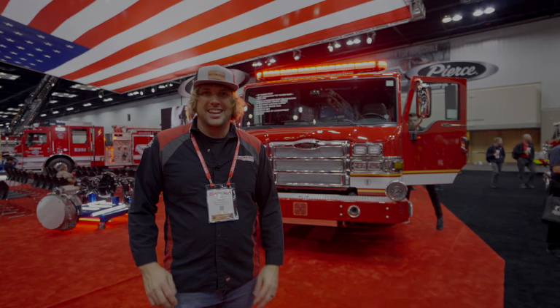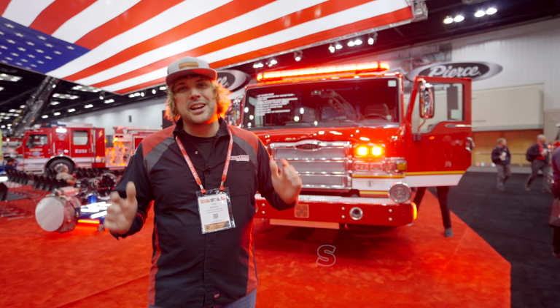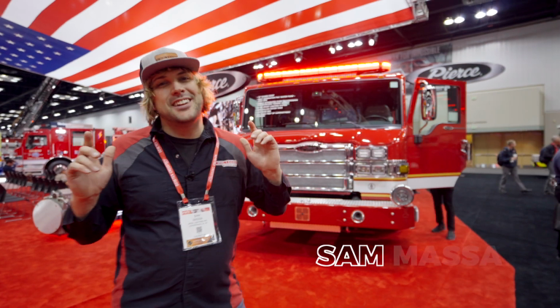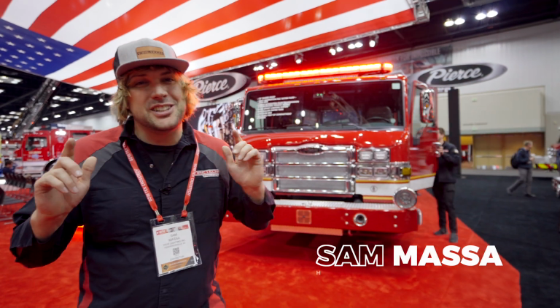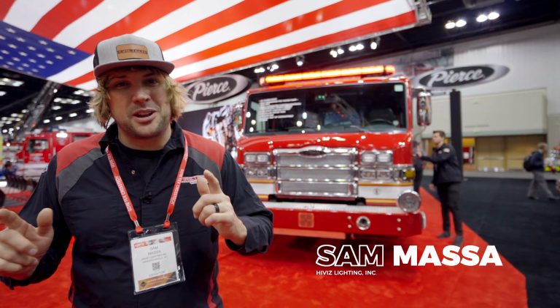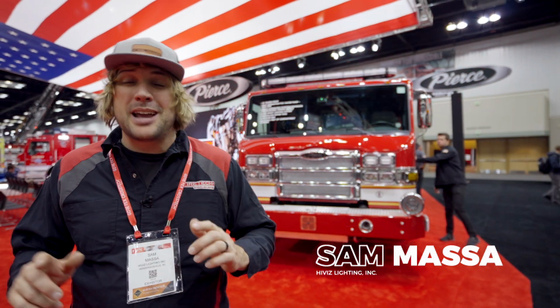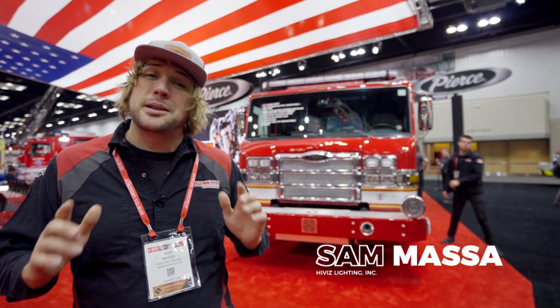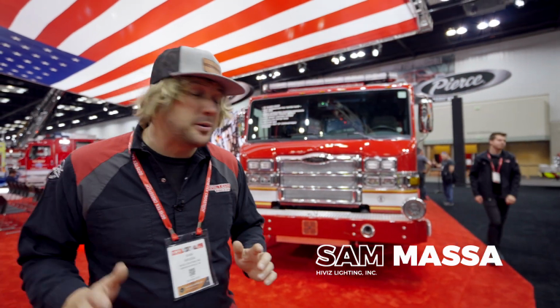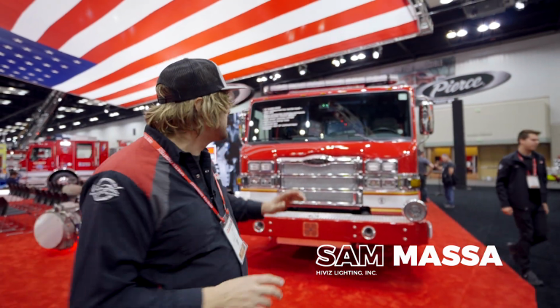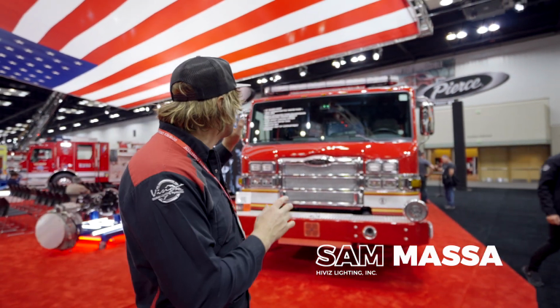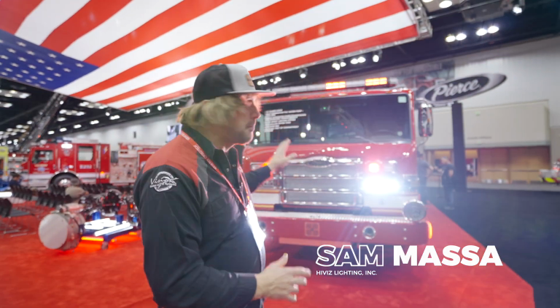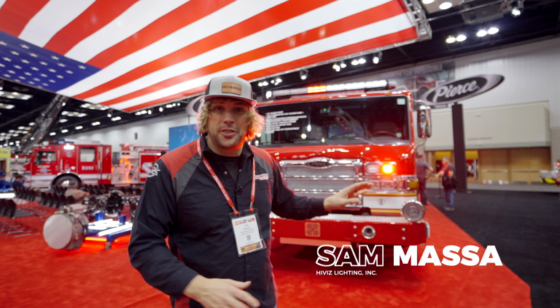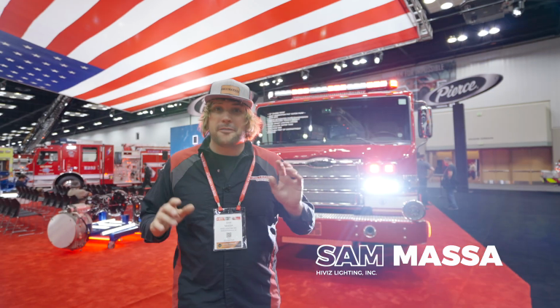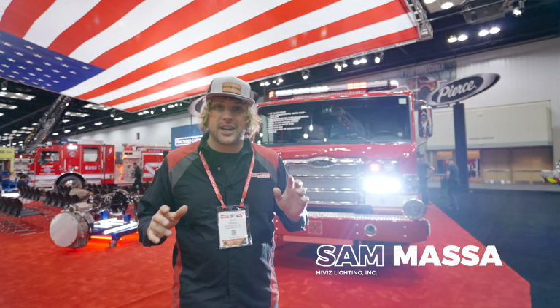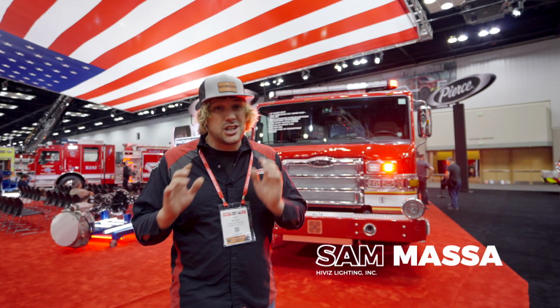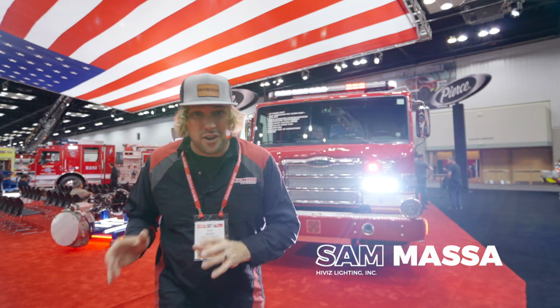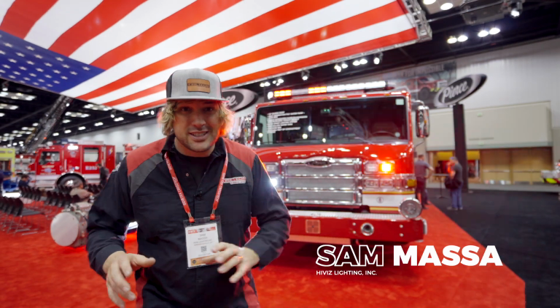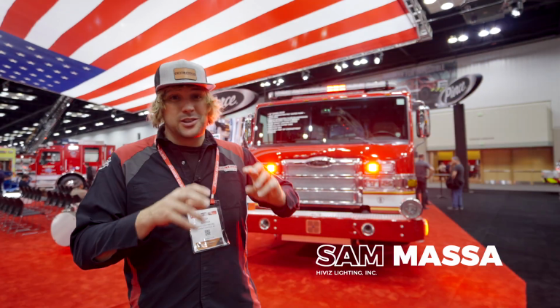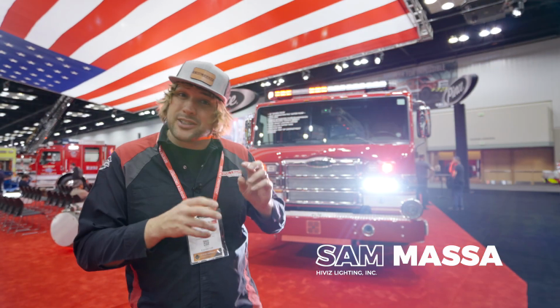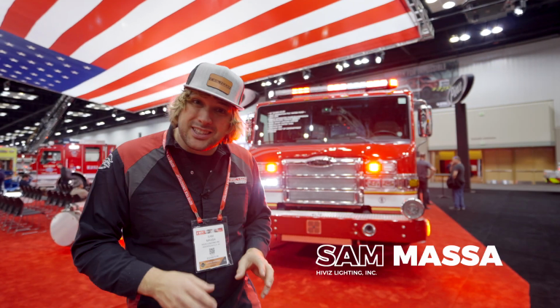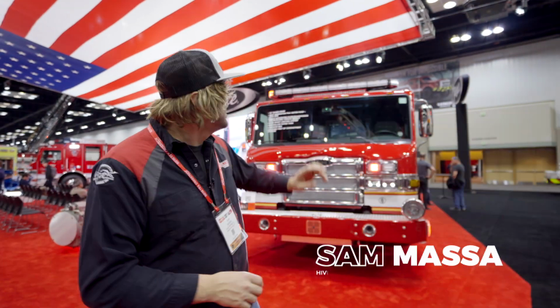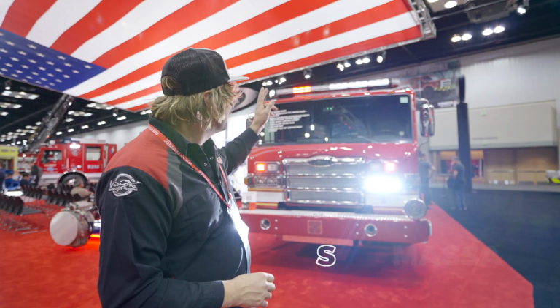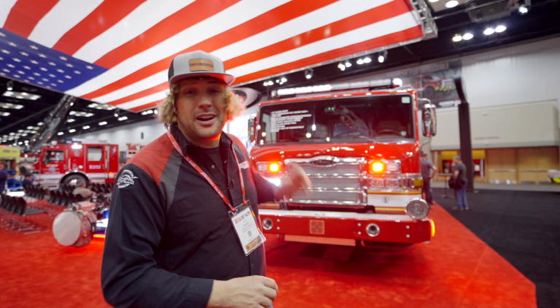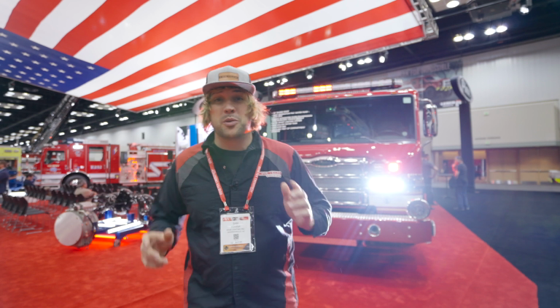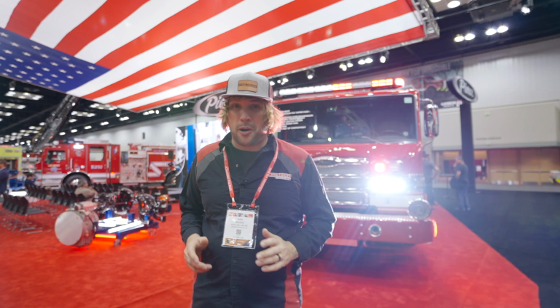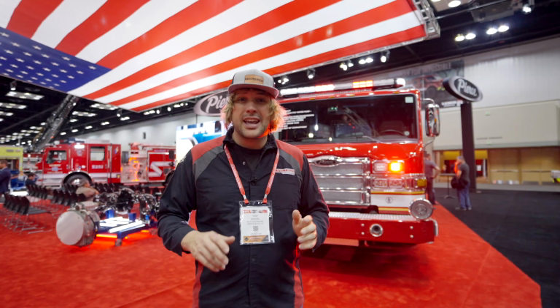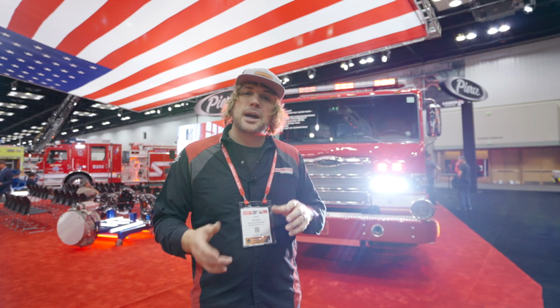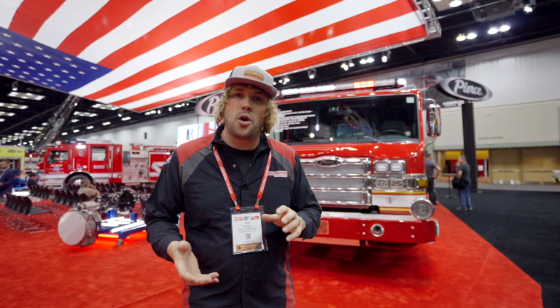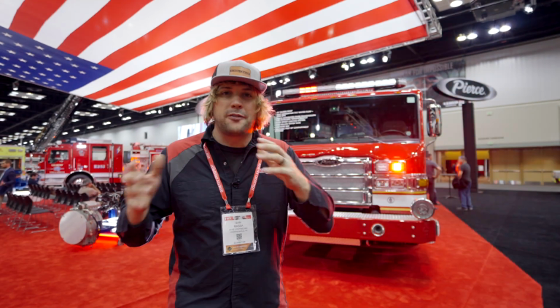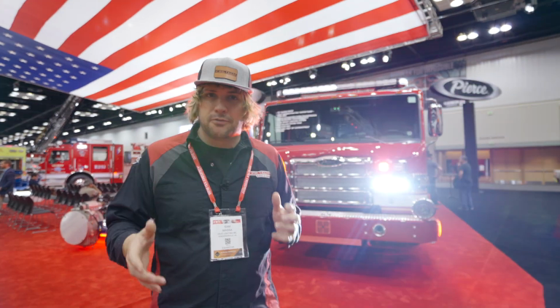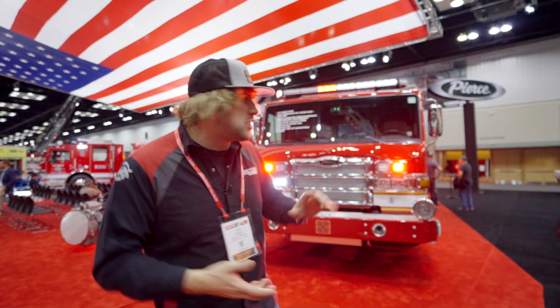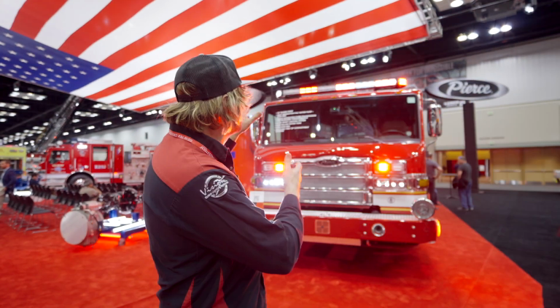Hey guys, we're here at FDIC 2023. I am standing in the Pierce booth — this is a pretty cool truck they built with all the FireTek HVC Guardians, the new Hyvis Smart Scene Lights, and the FireTek Omen warning light bar on it. It's set up to show a couple of different modes and features — this is really in a show mode.